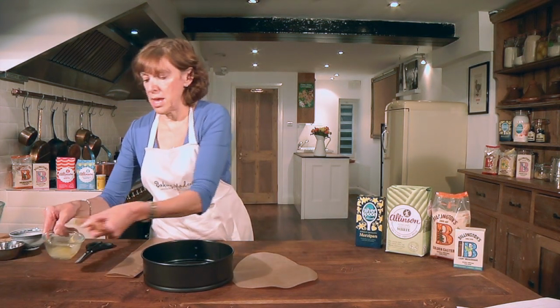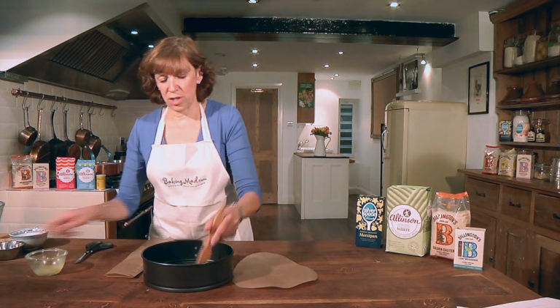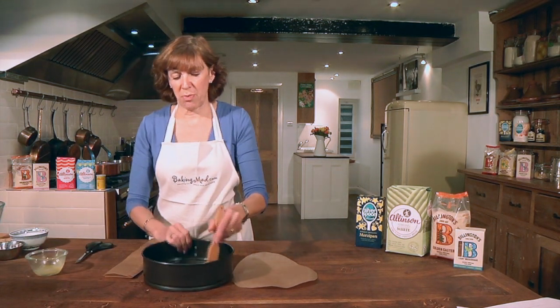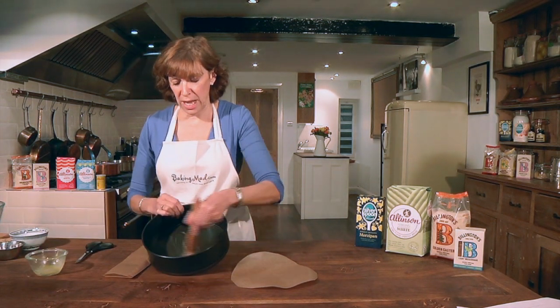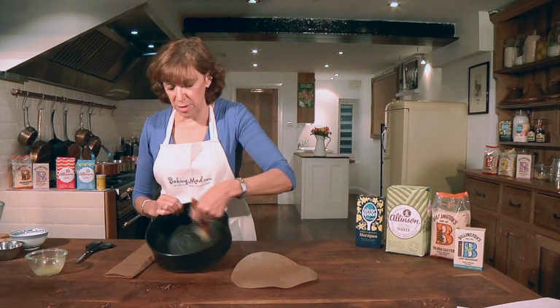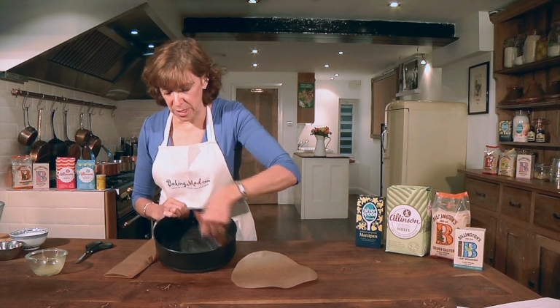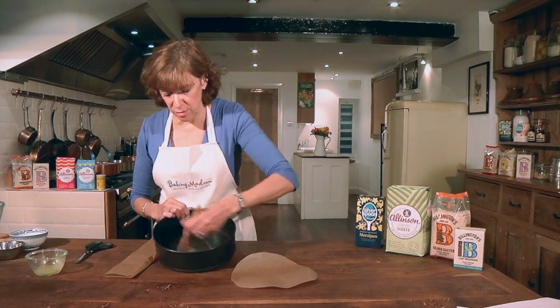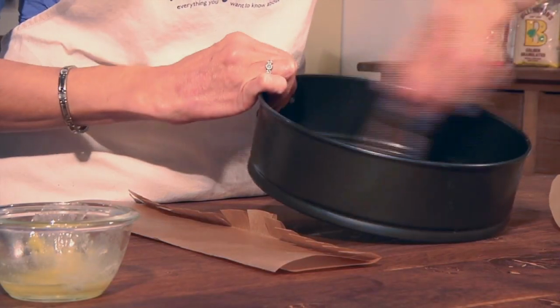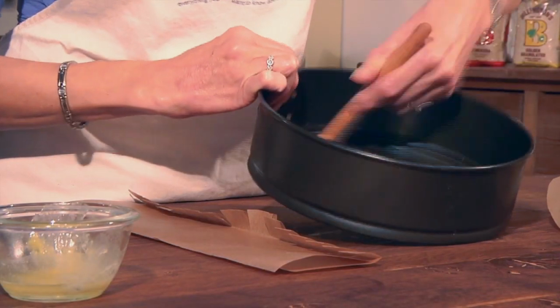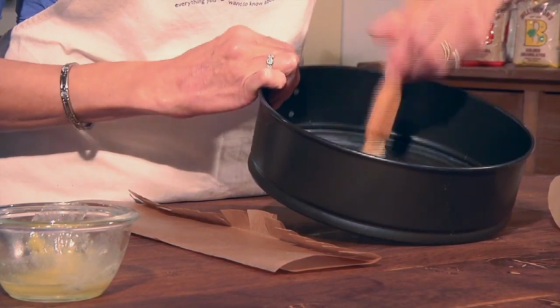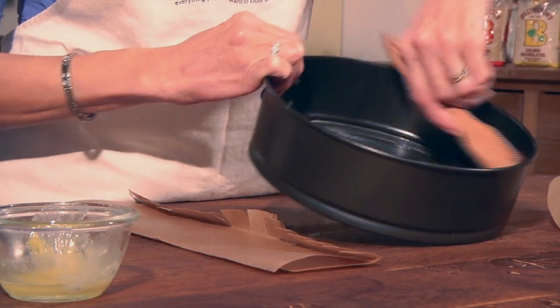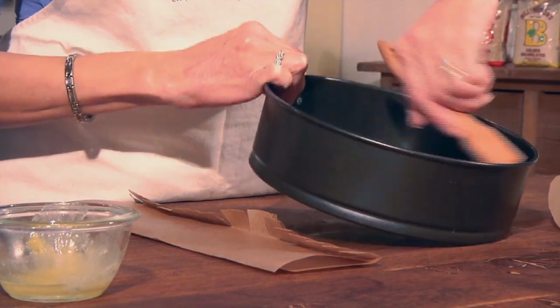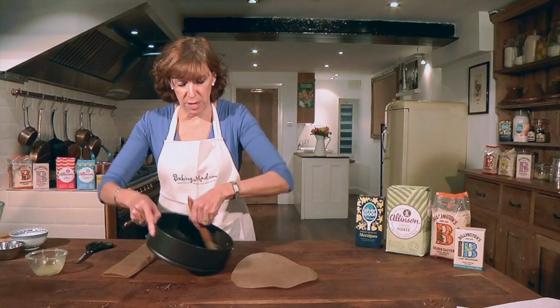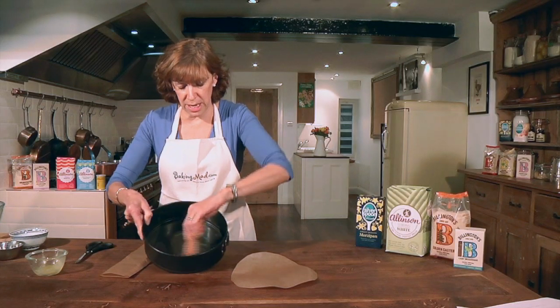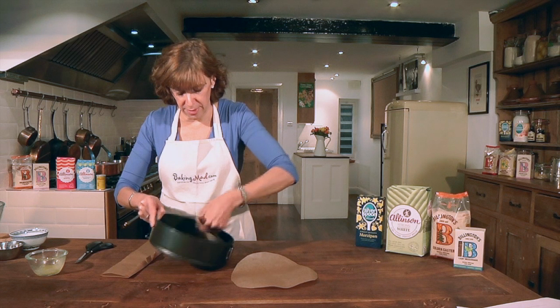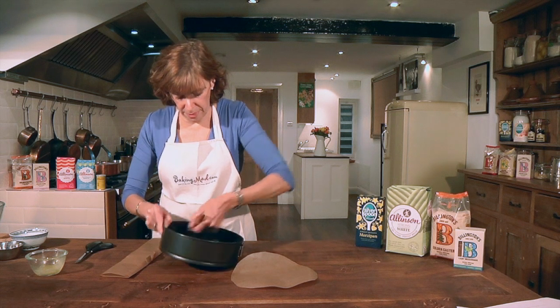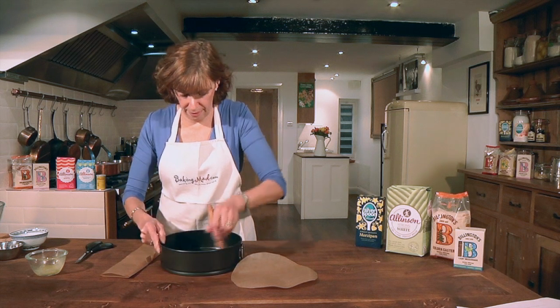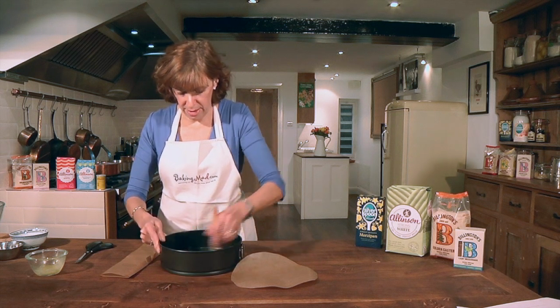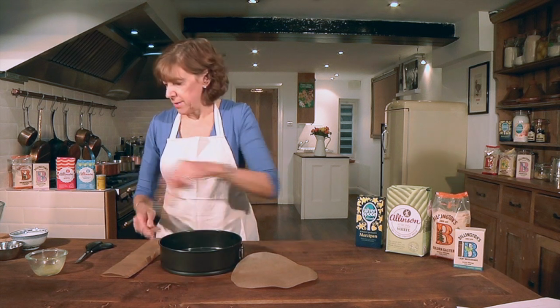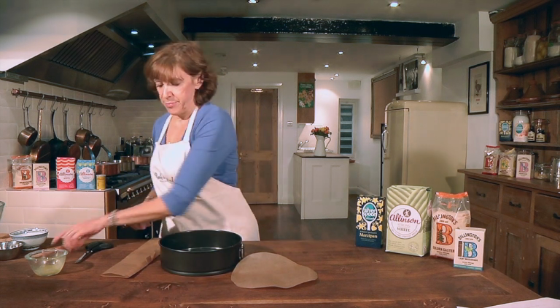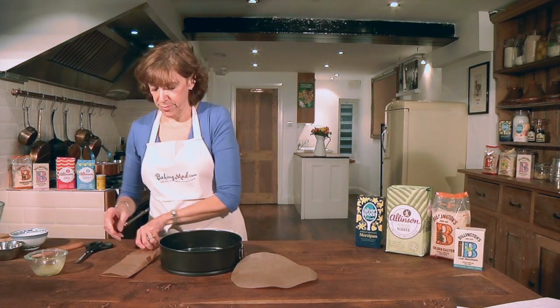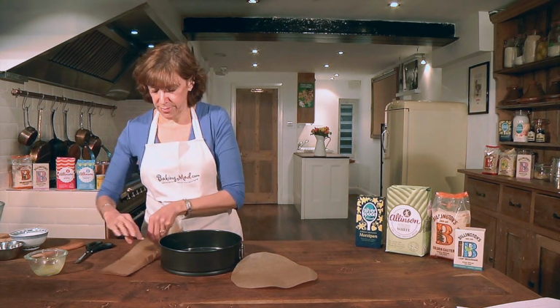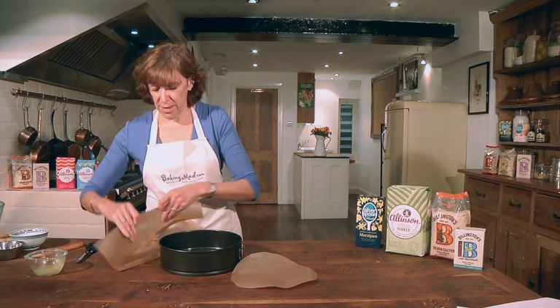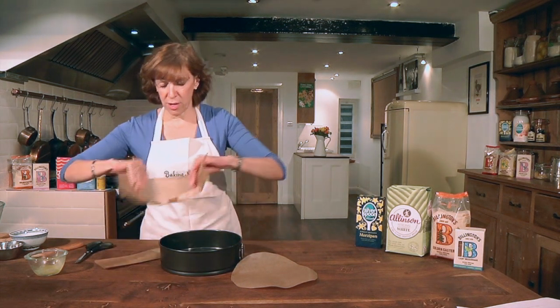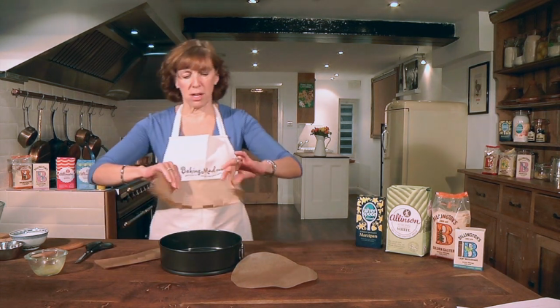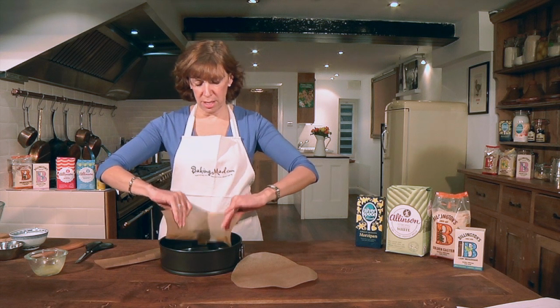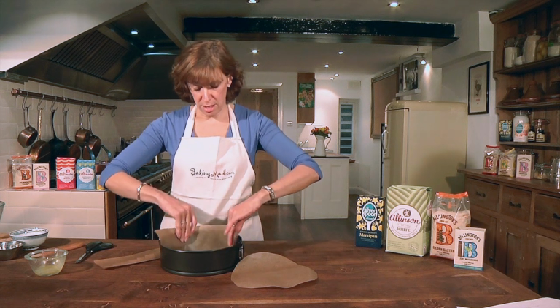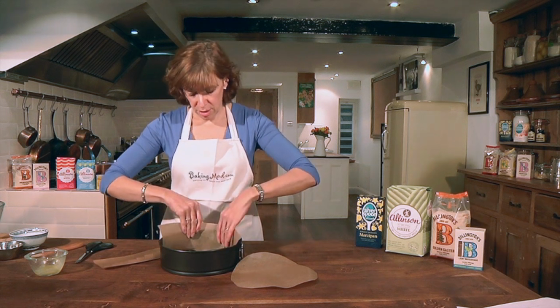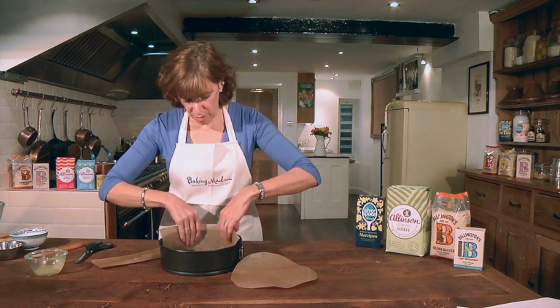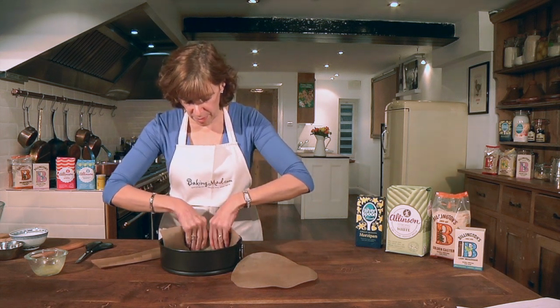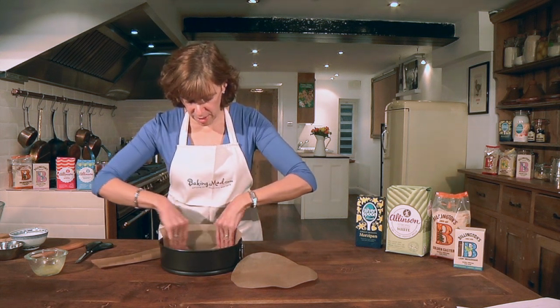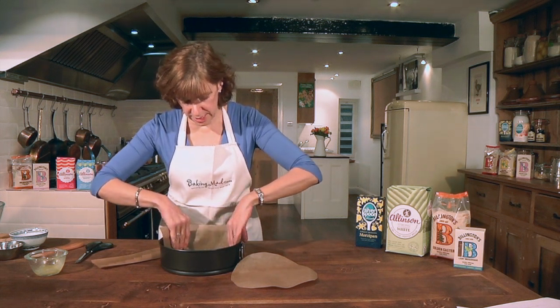Then just brush the cake tin with a bit of butter or oil on the sides so that it will stick. Then curl your paper inside.